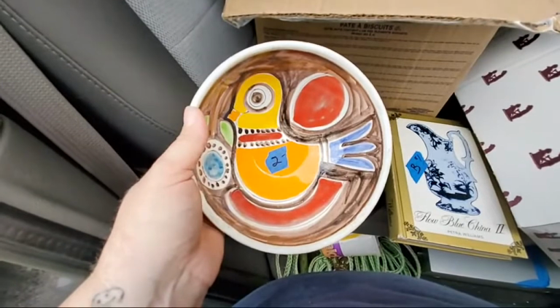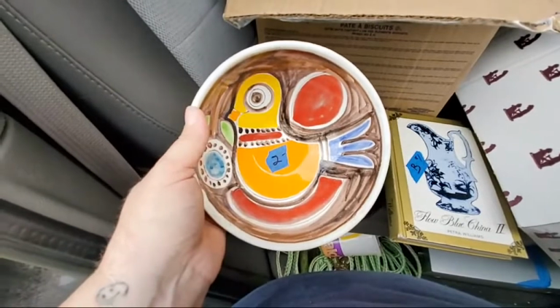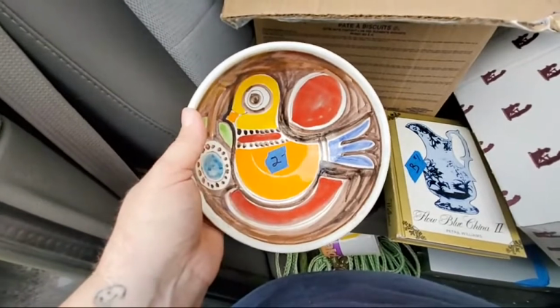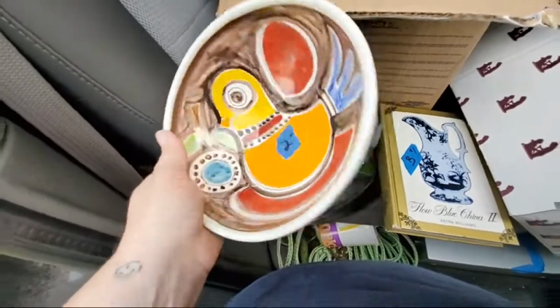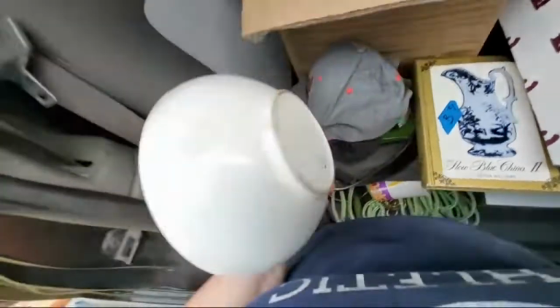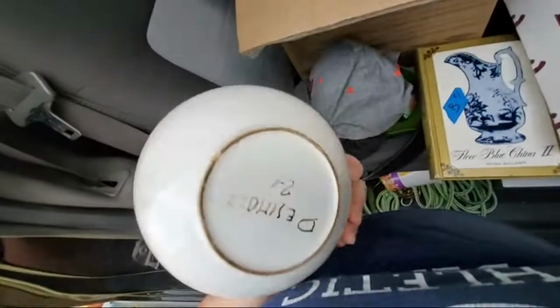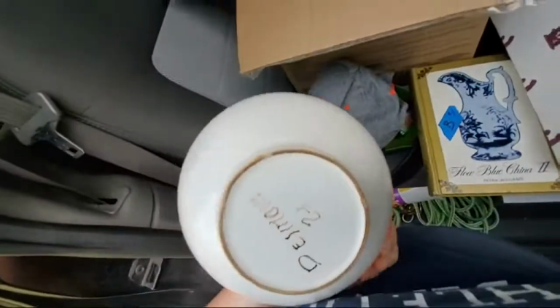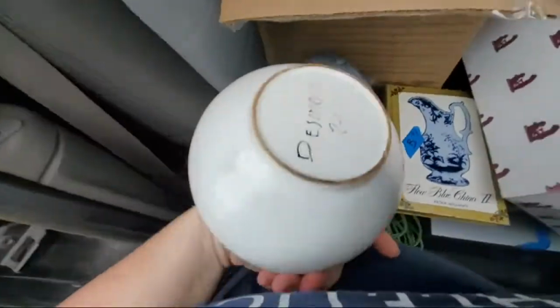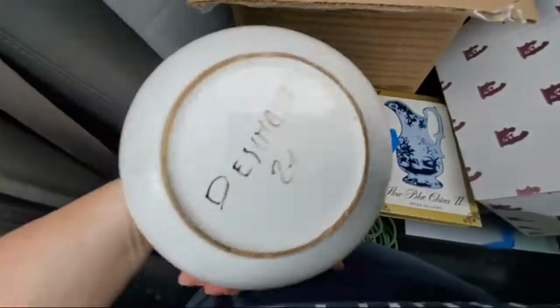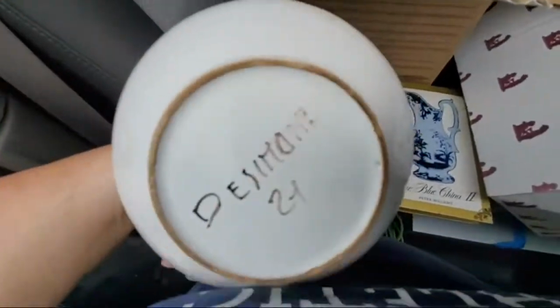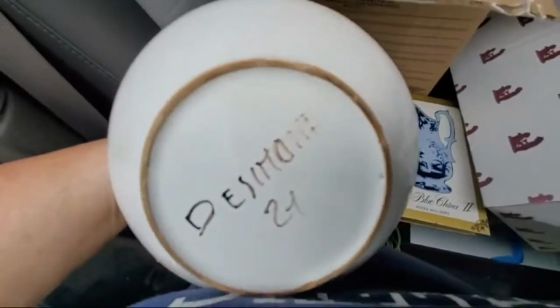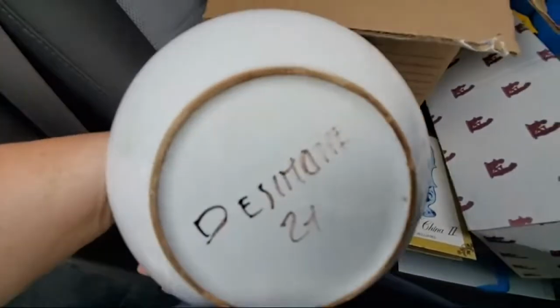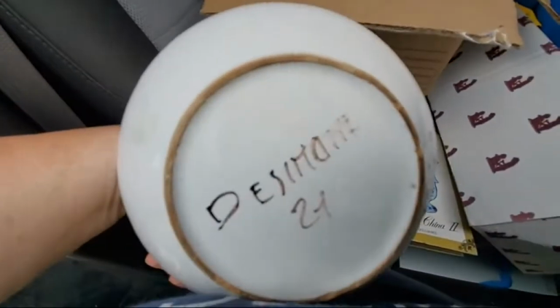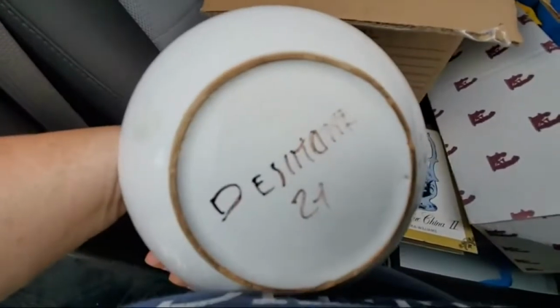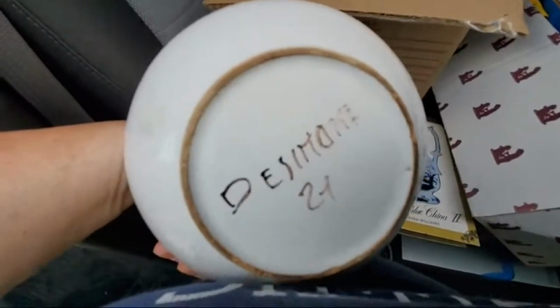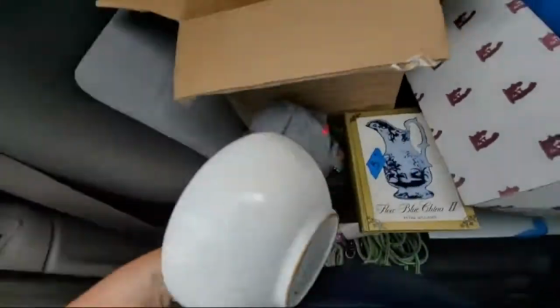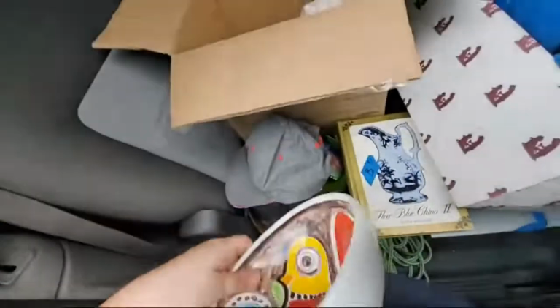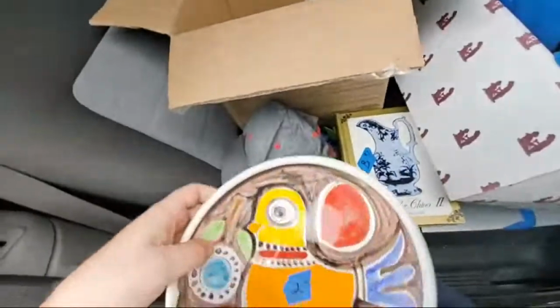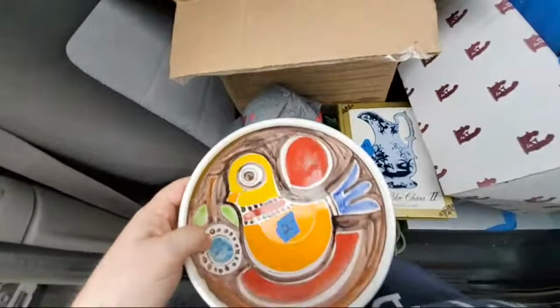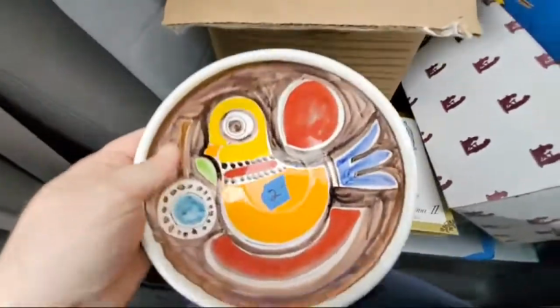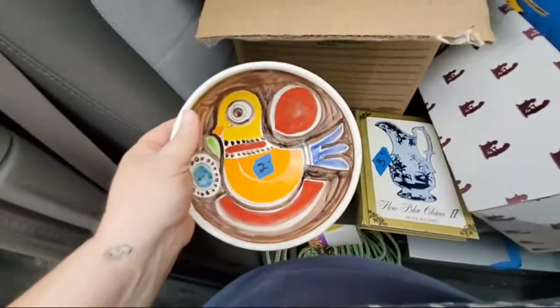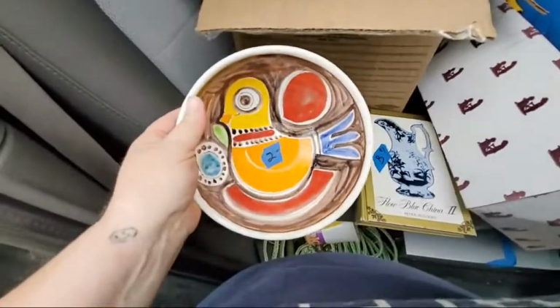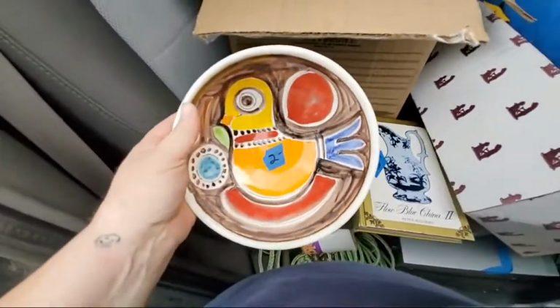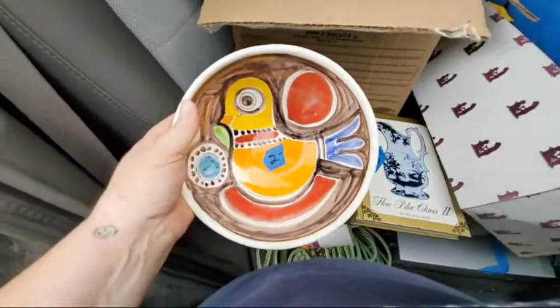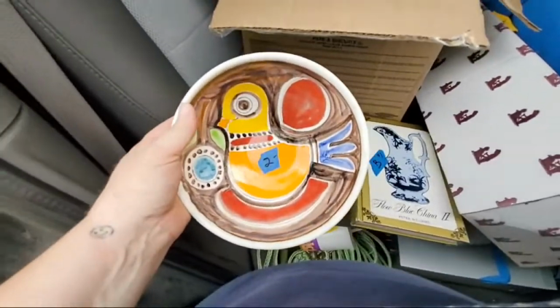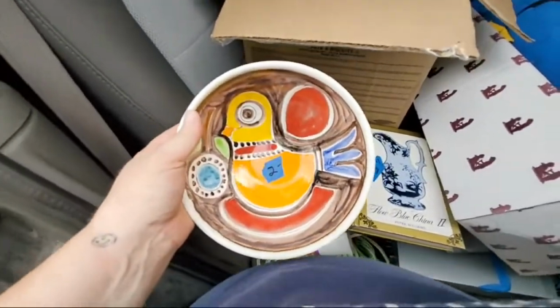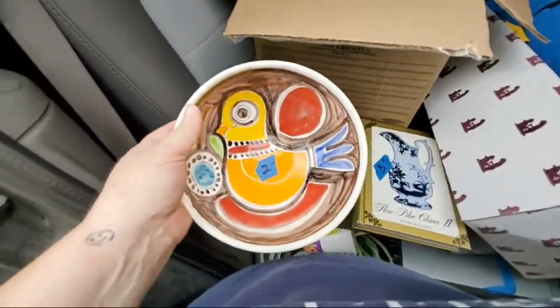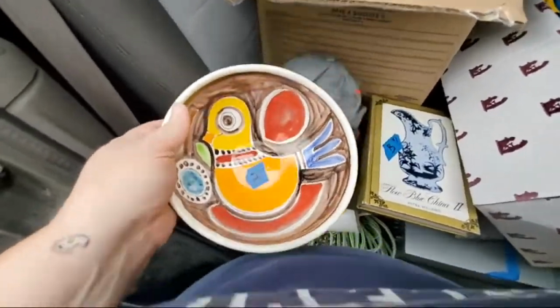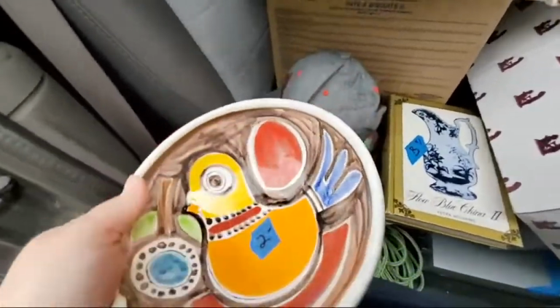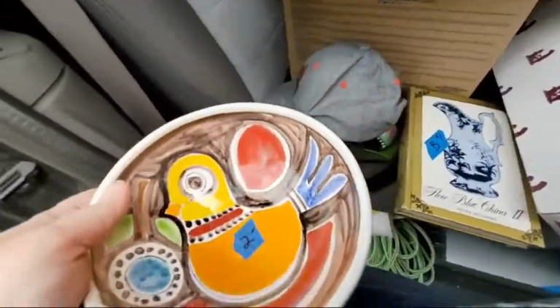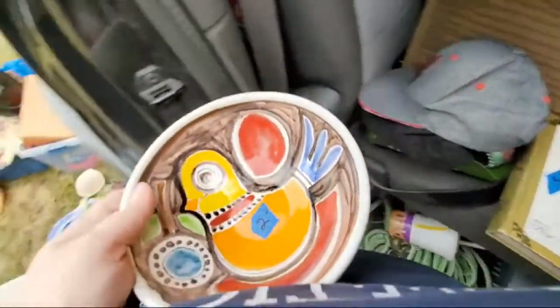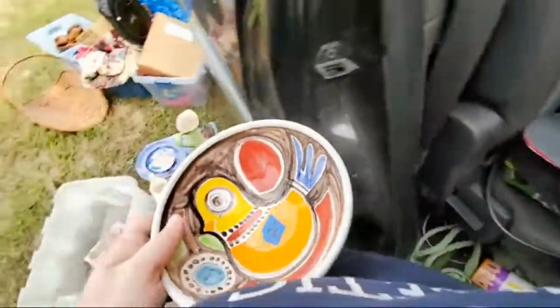I was surprised they only had this at two dollars because I think this will comp out way higher. I've gotta look up this artist, but I have a feeling this bull might be worth some money.